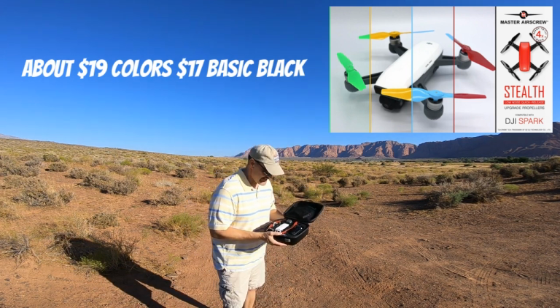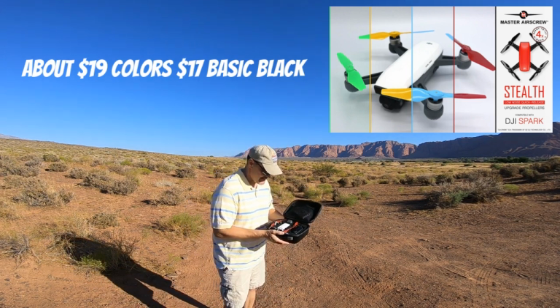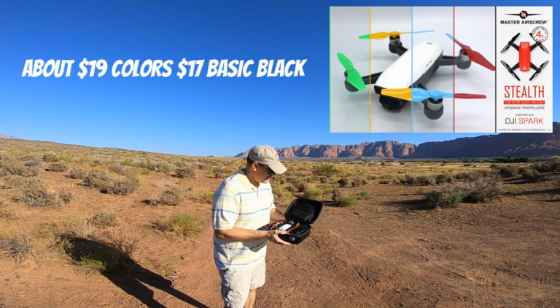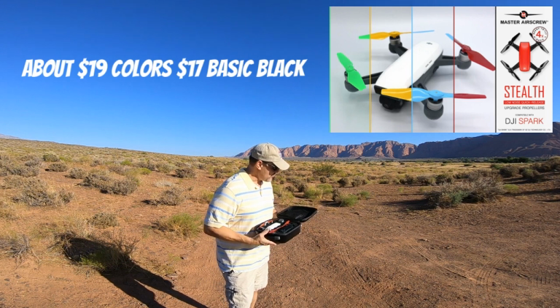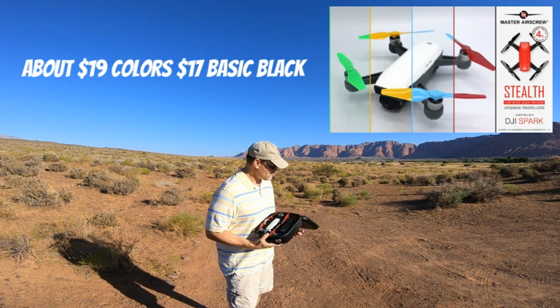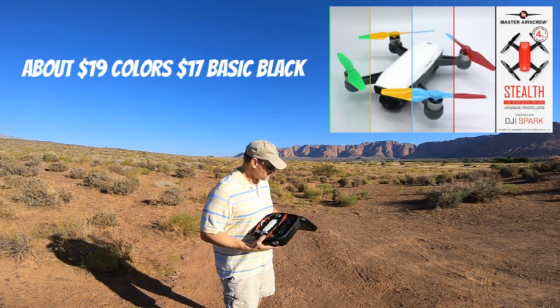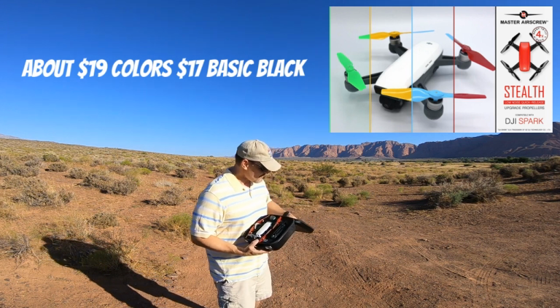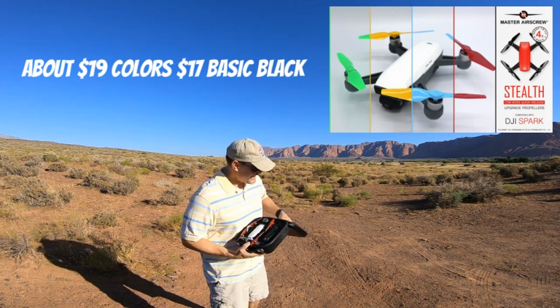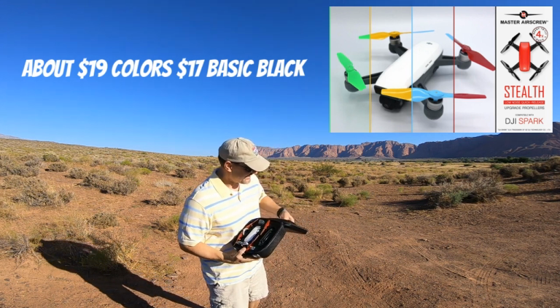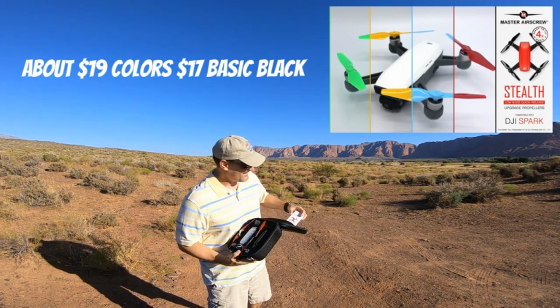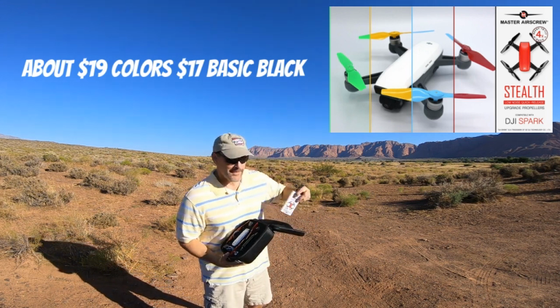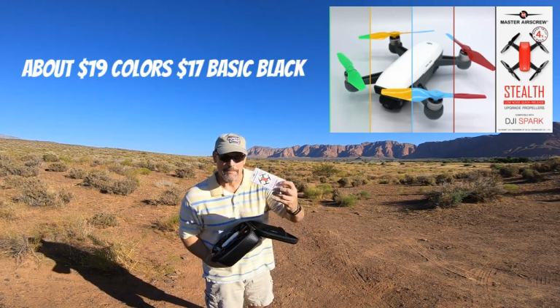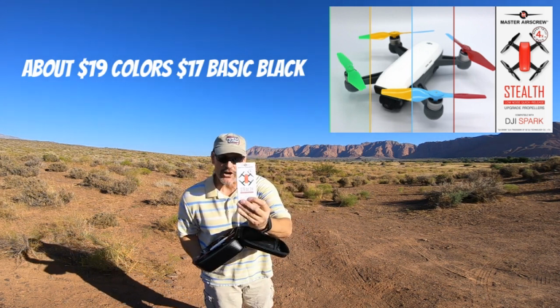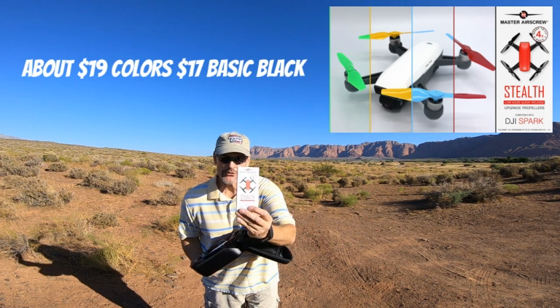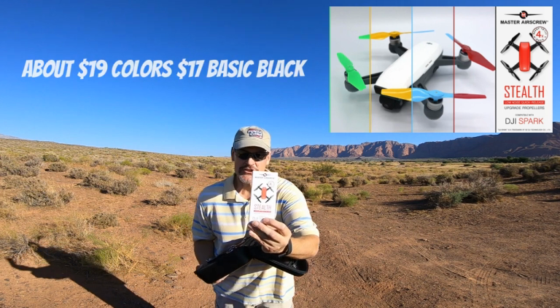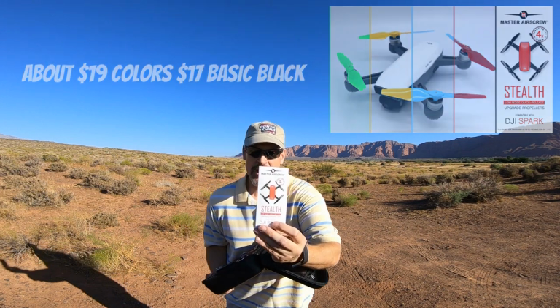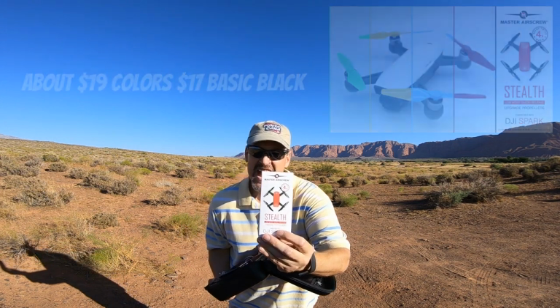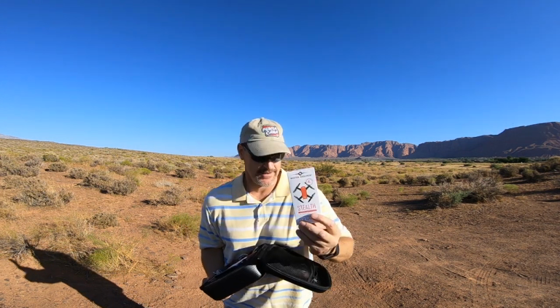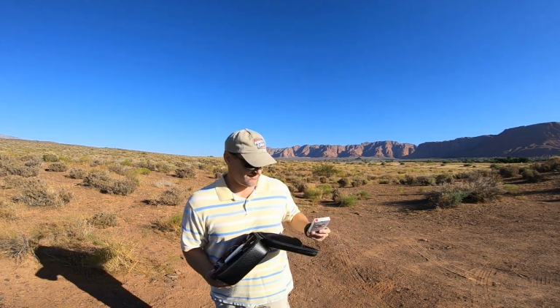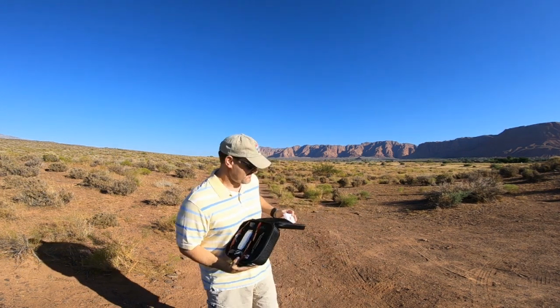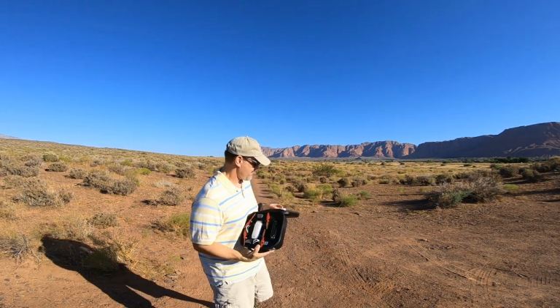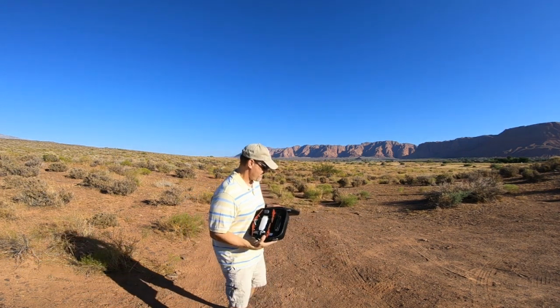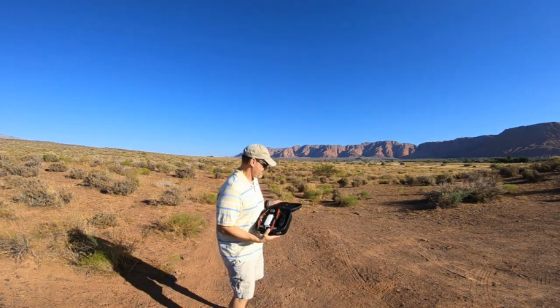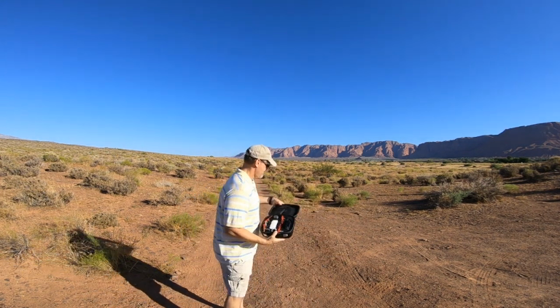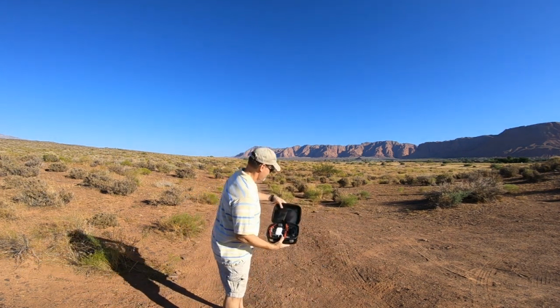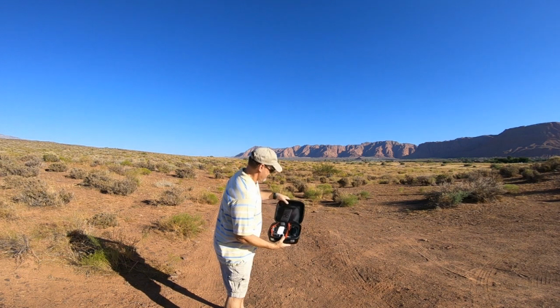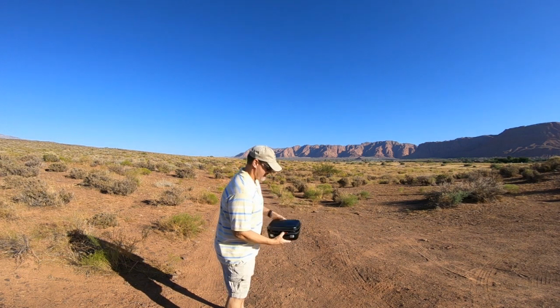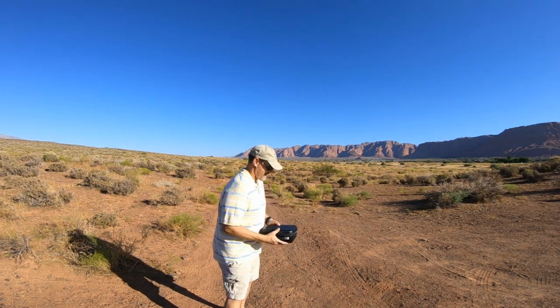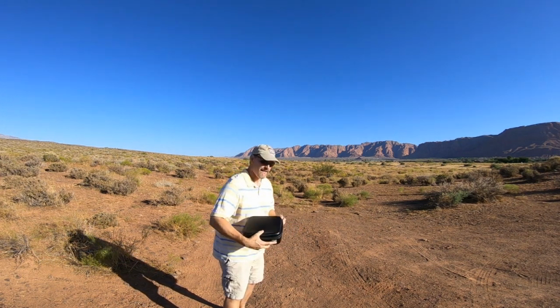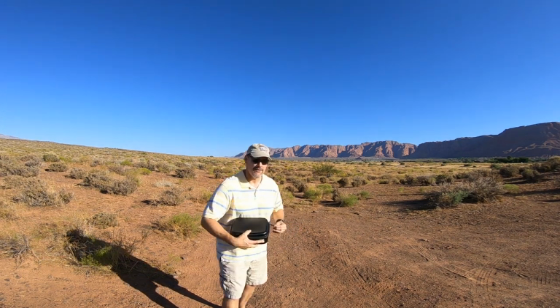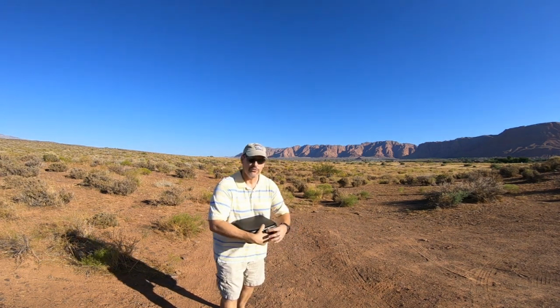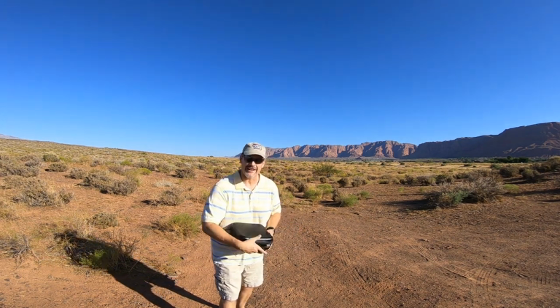But for Dad Random, for Master Air Screws stealth props — yeah! We're out of here.